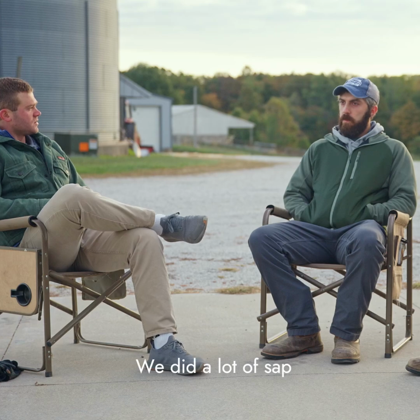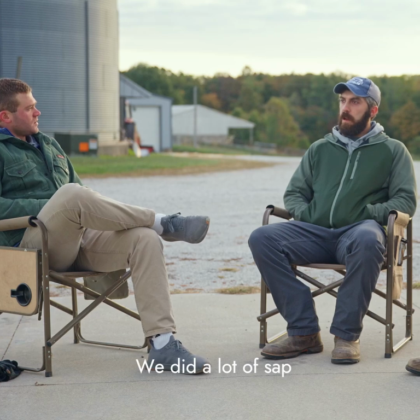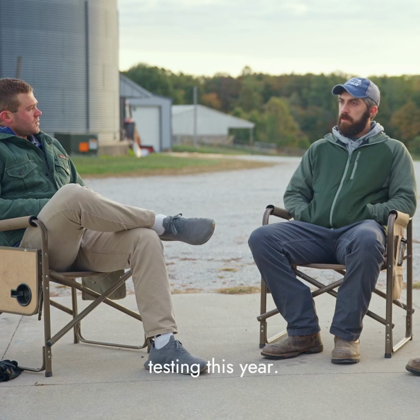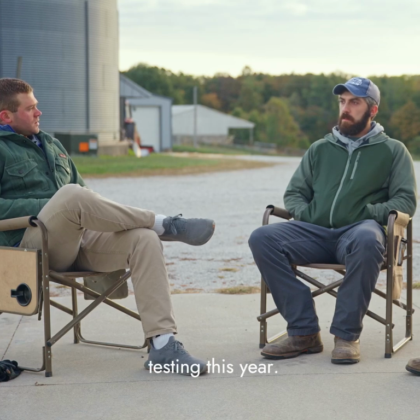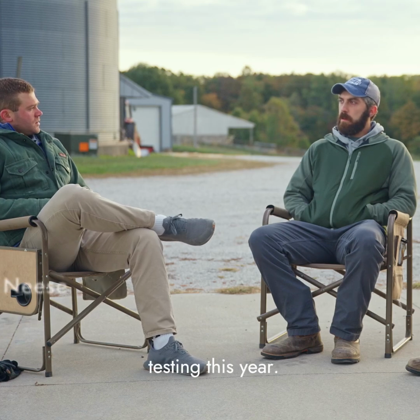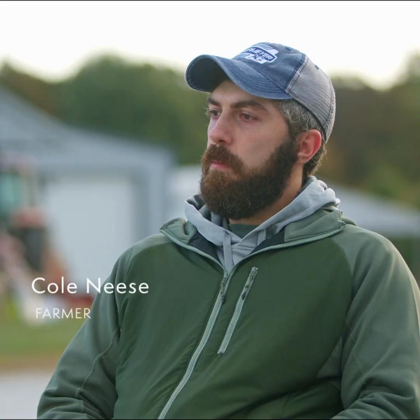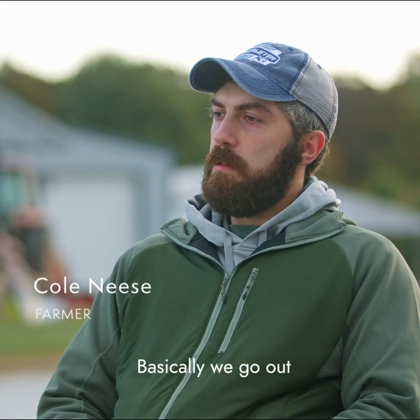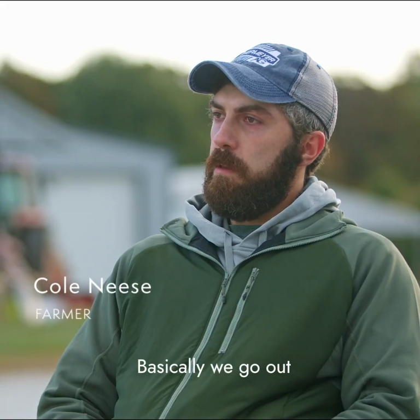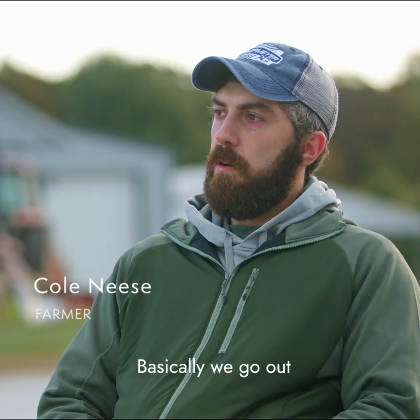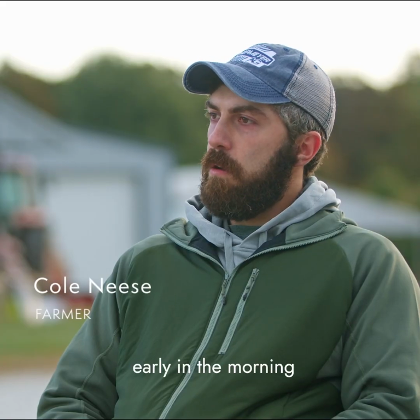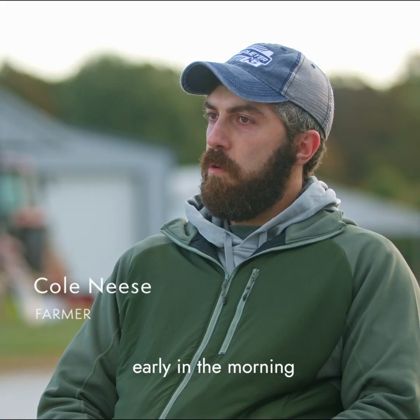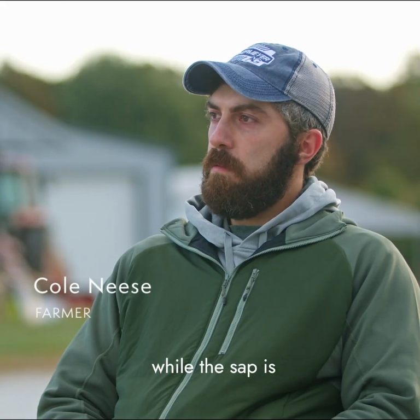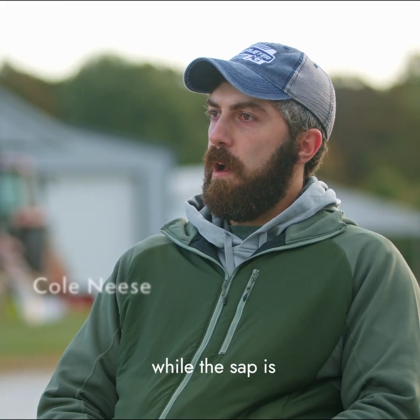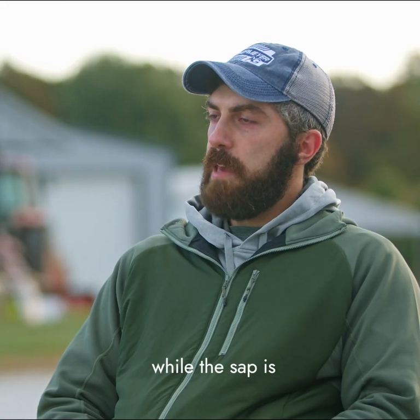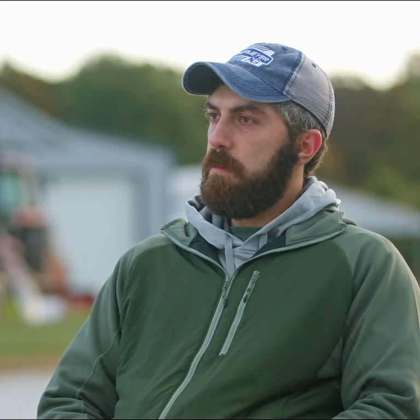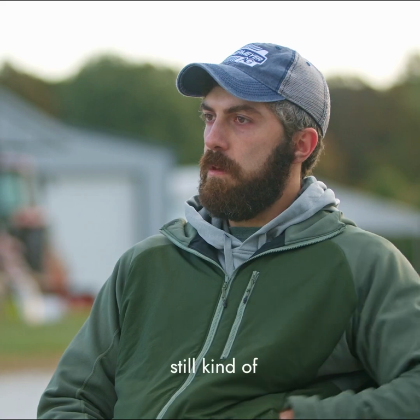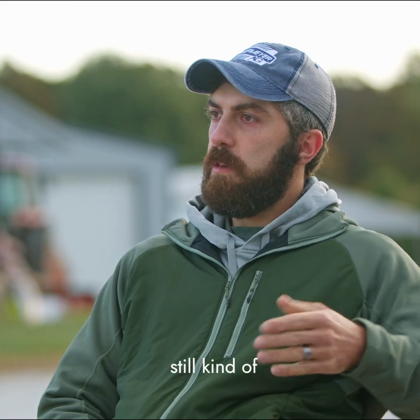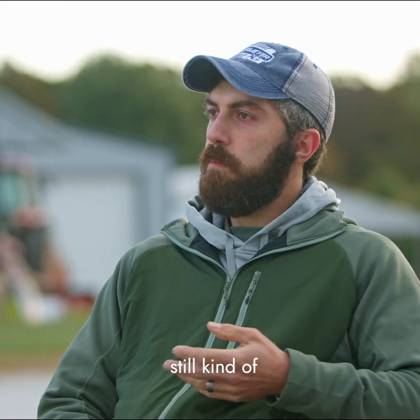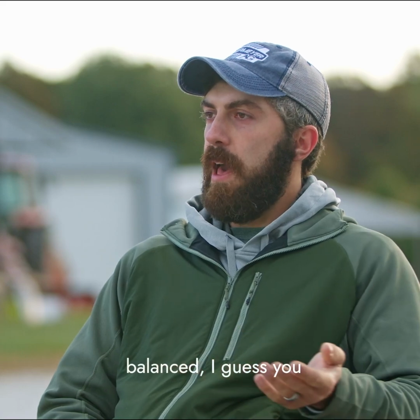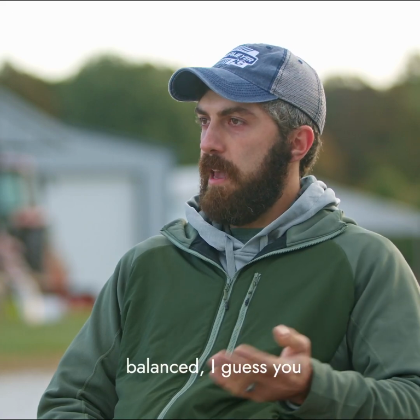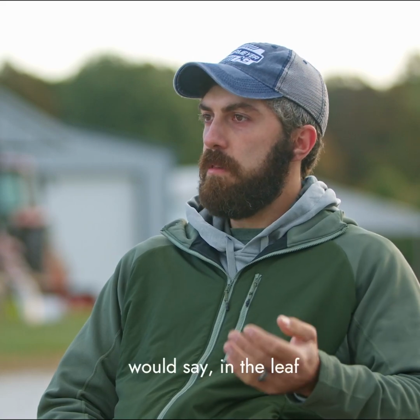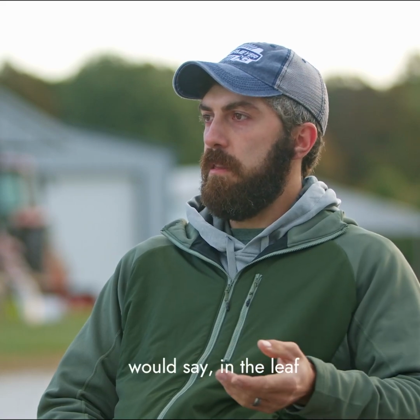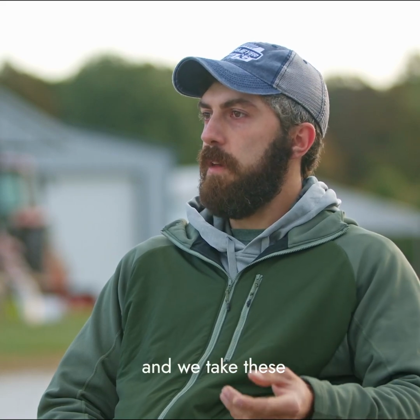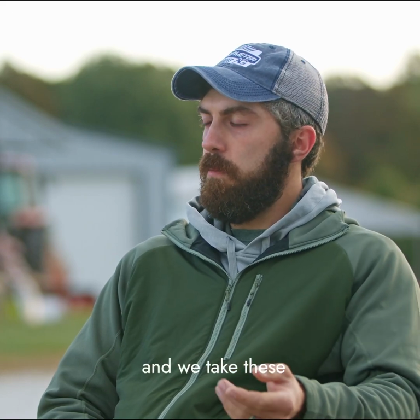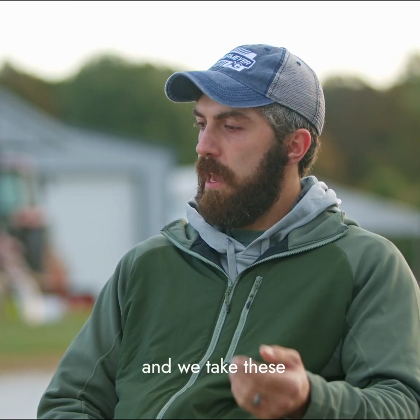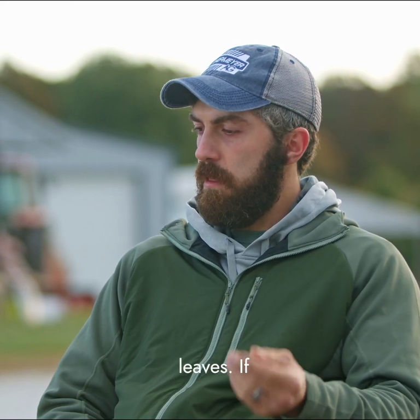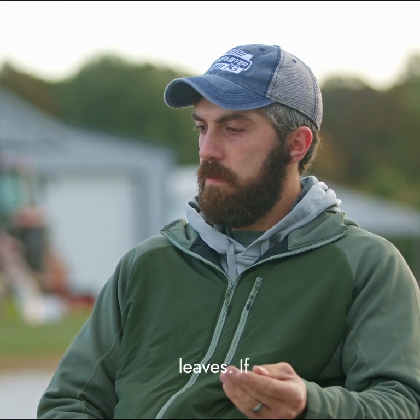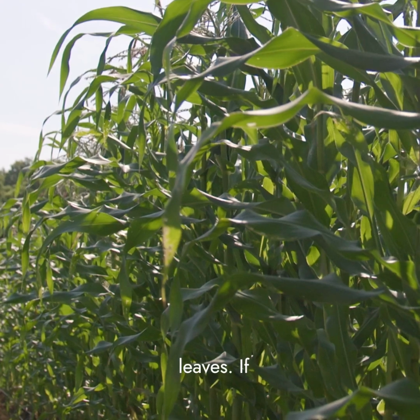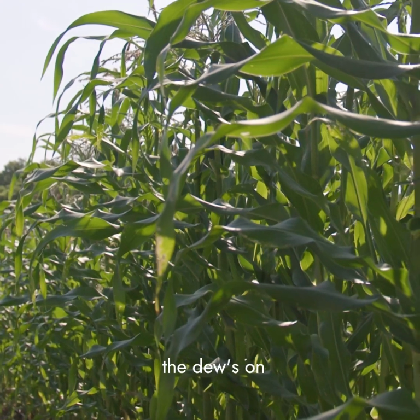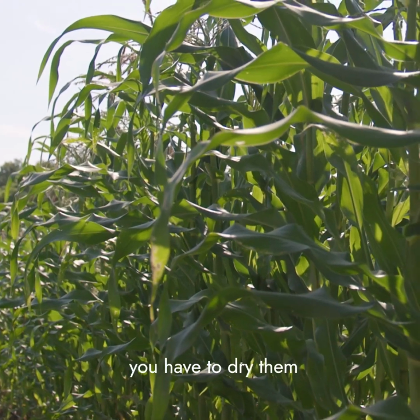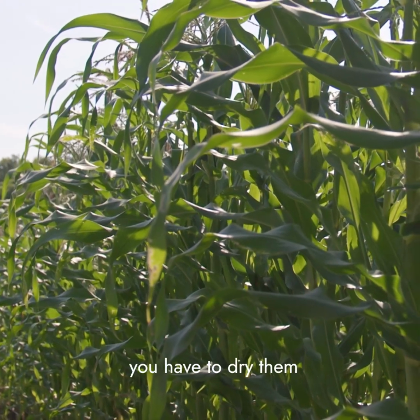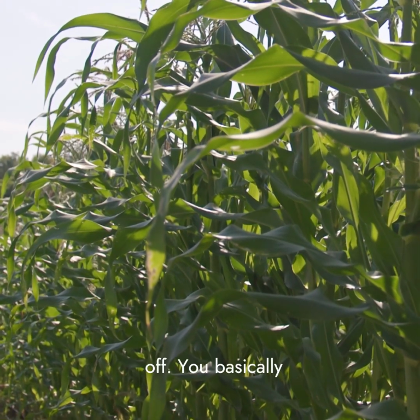We did a lot of sap testing this year. Basically, we go out early in the morning while the sap is still kind of balanced in the leaf, and we take these leaves. If the dew's on, you have to dry them off.